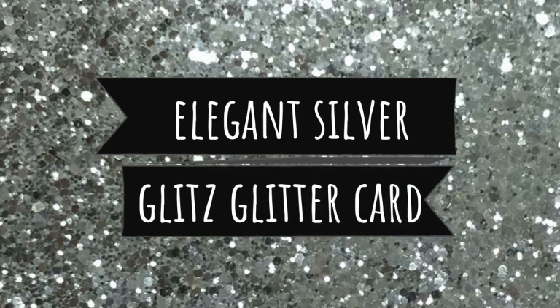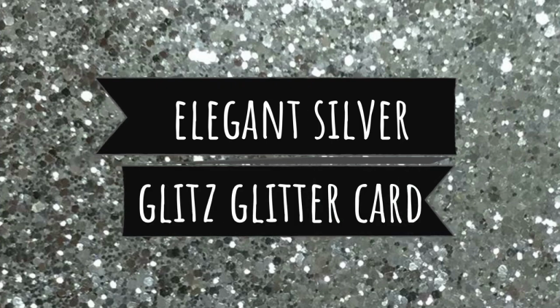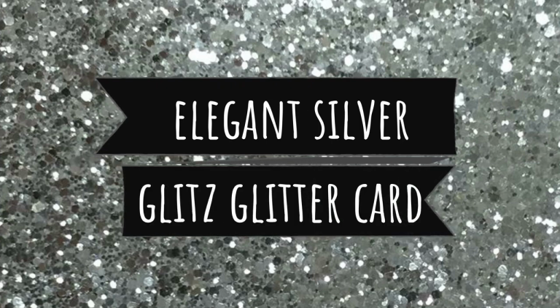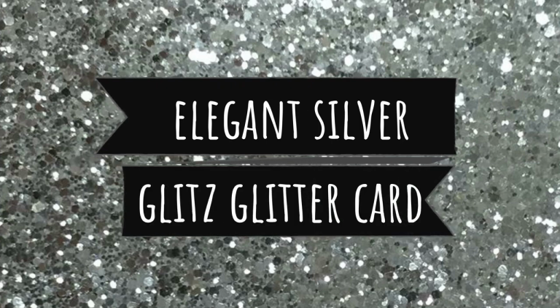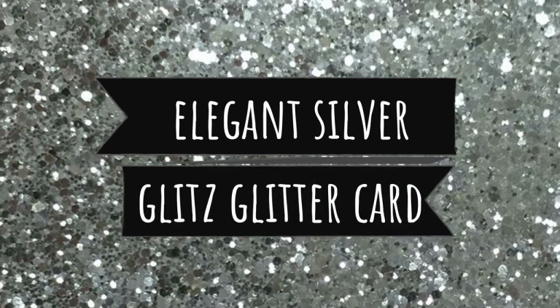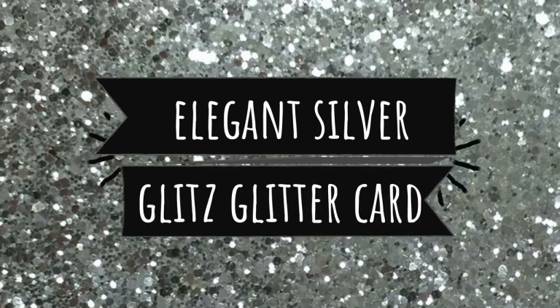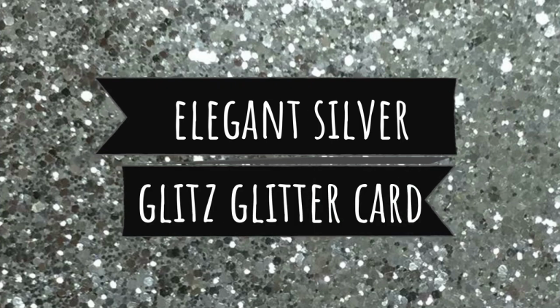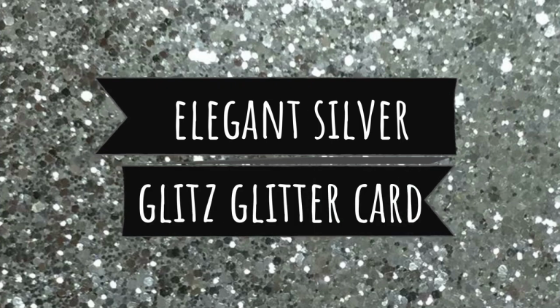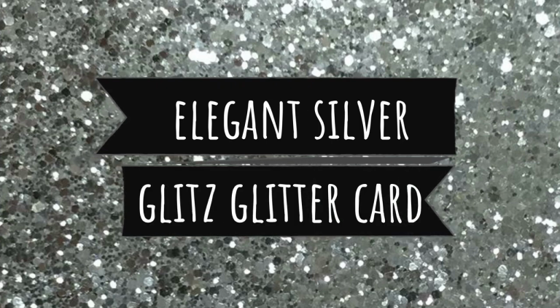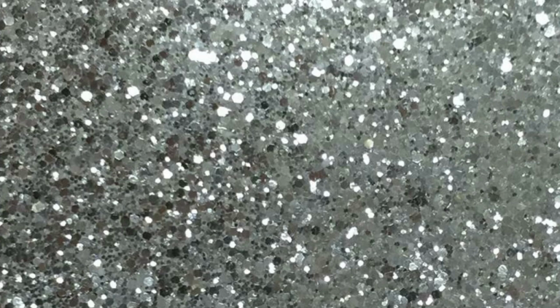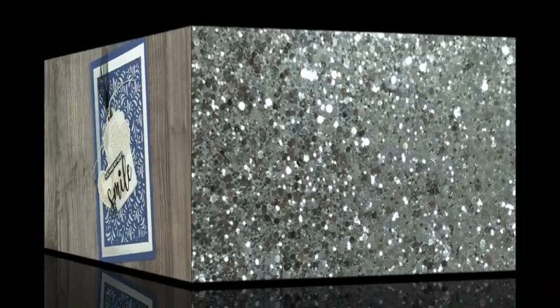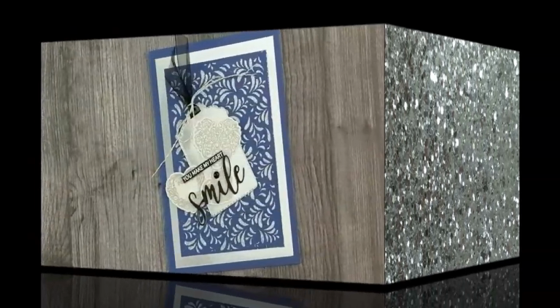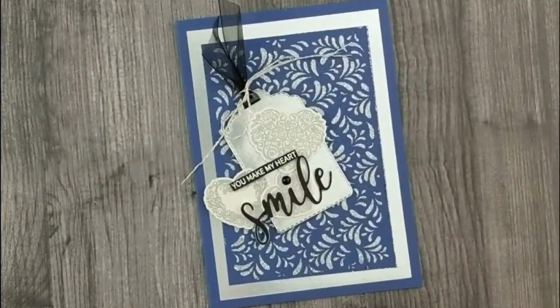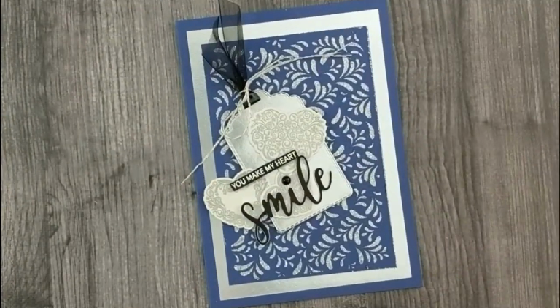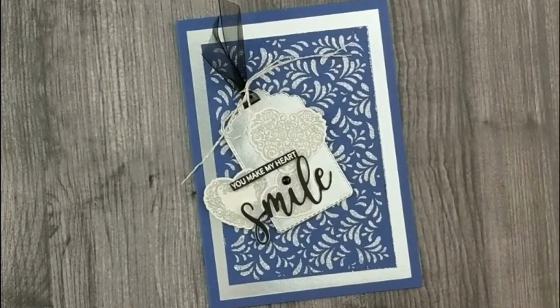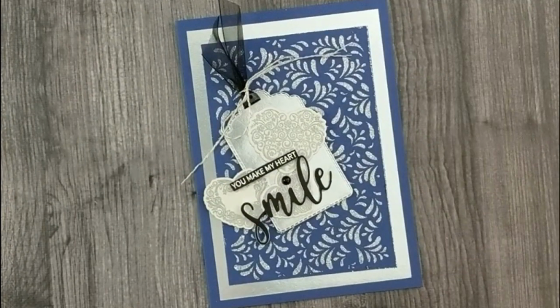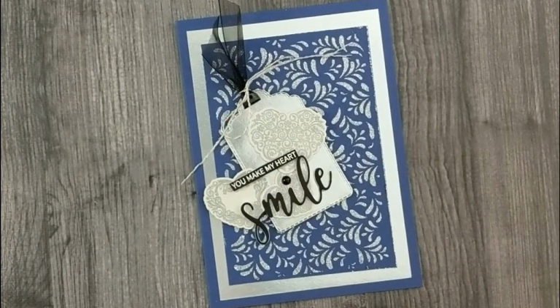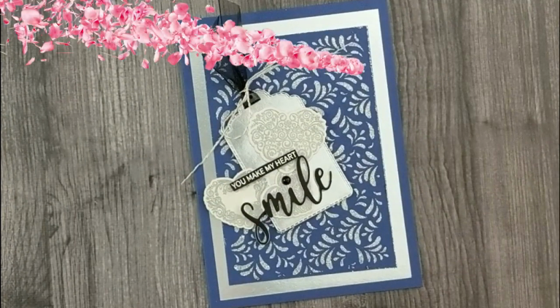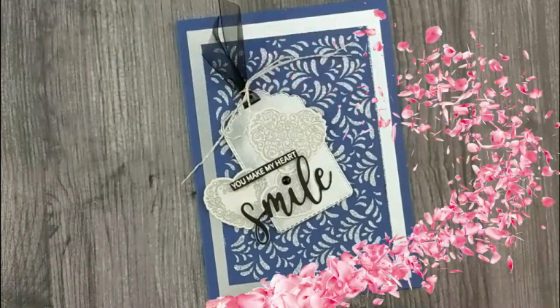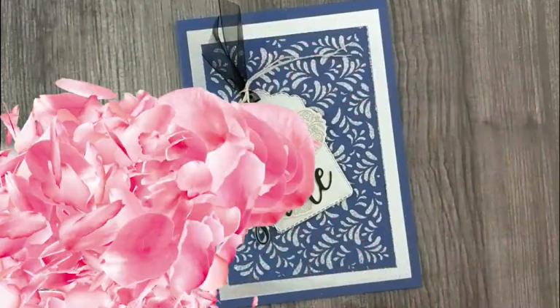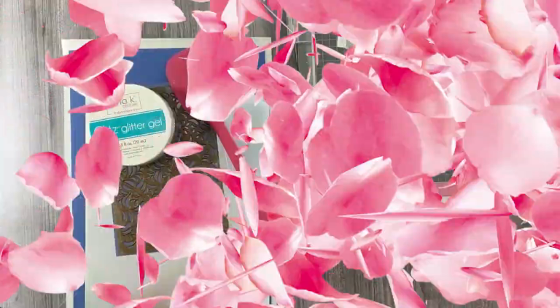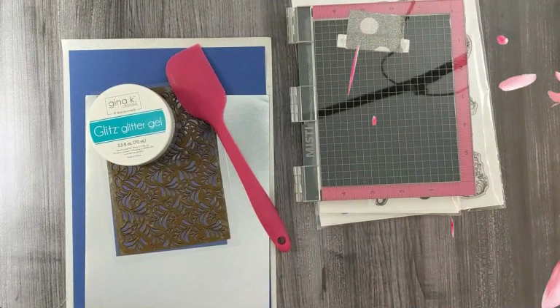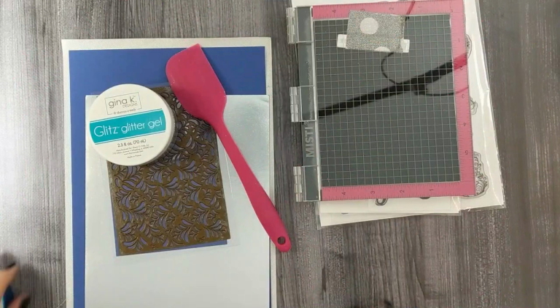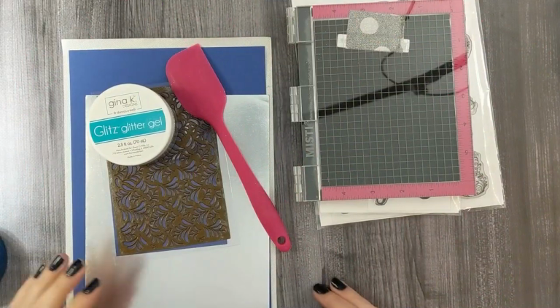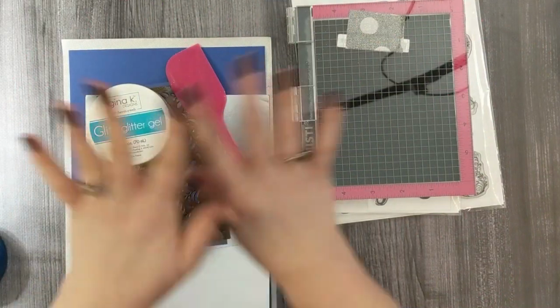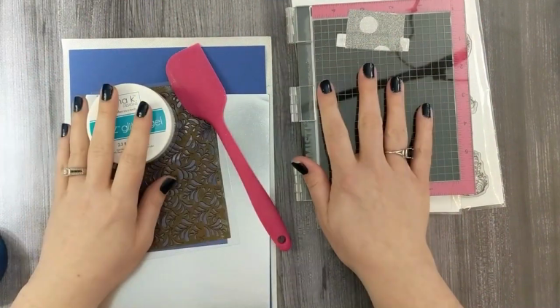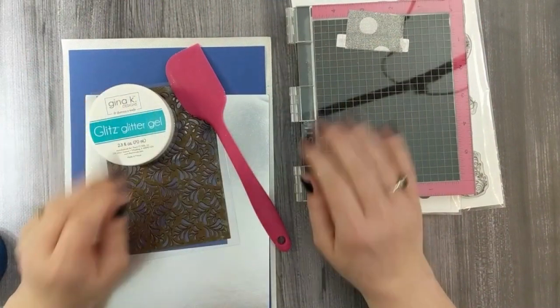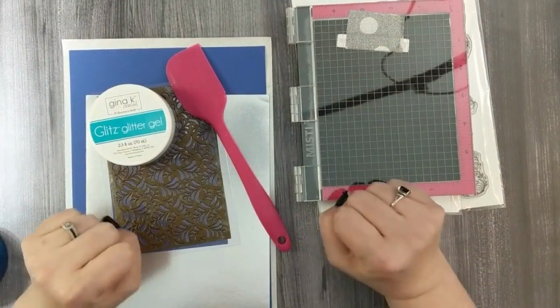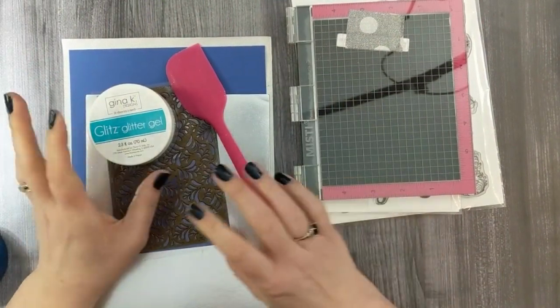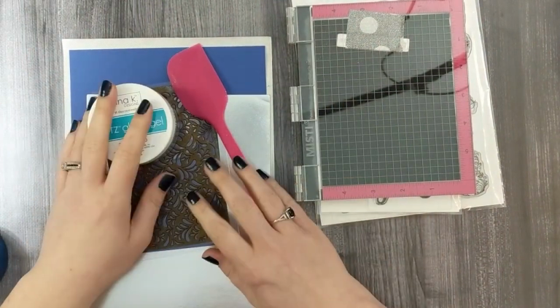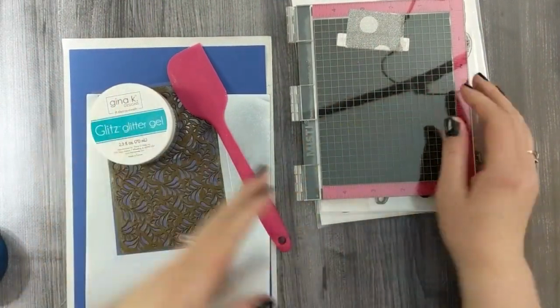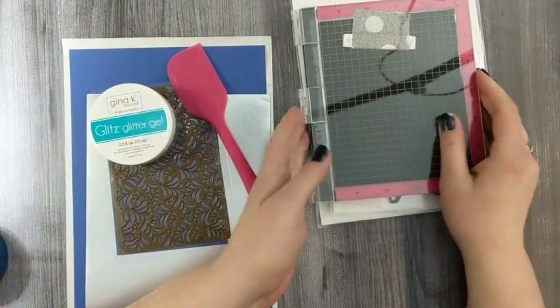So let's jump in with this week's project for an elegant silver glitz glitter card. We'll be making this elegant, beautiful card that's jam-packed full of silver sparkle.